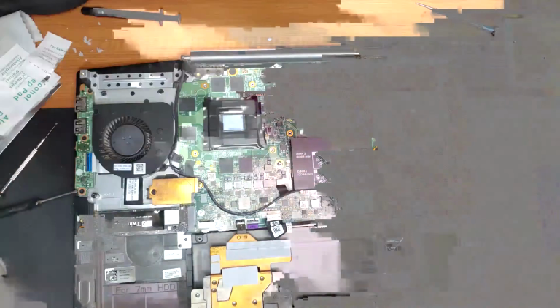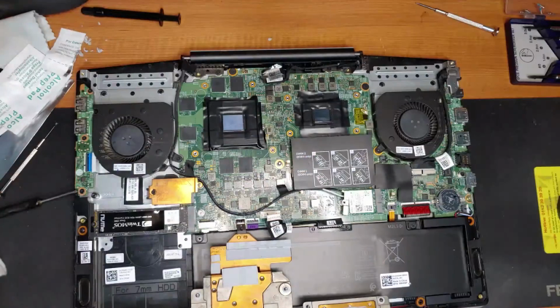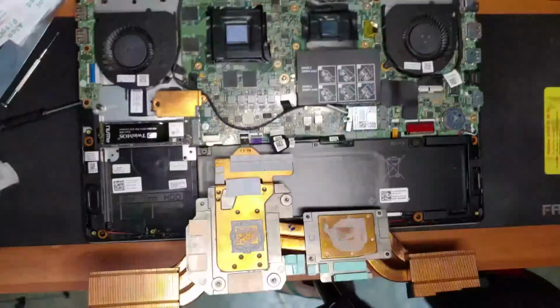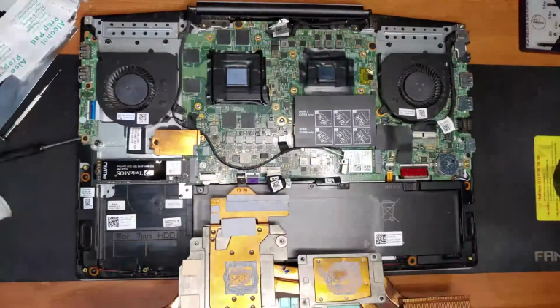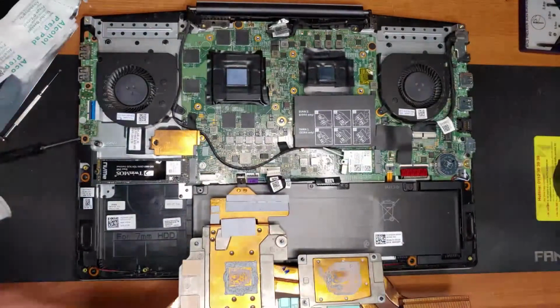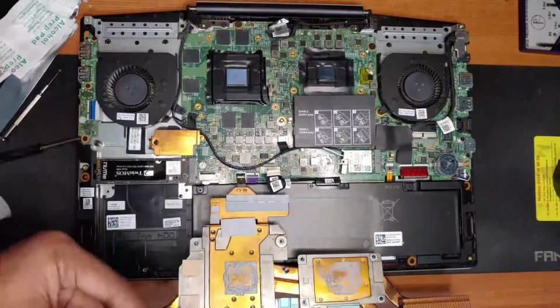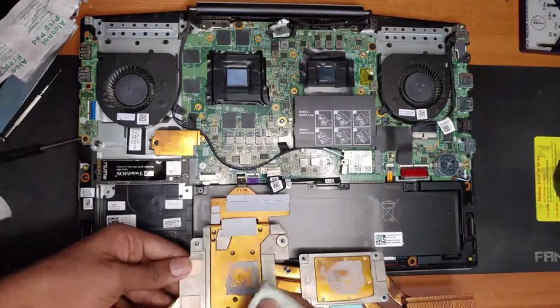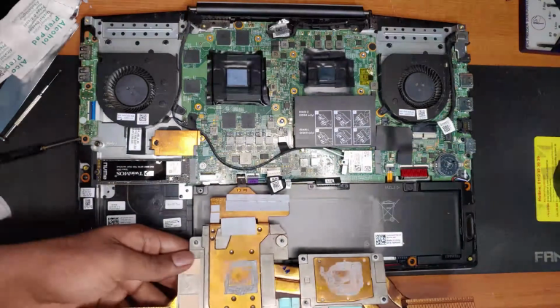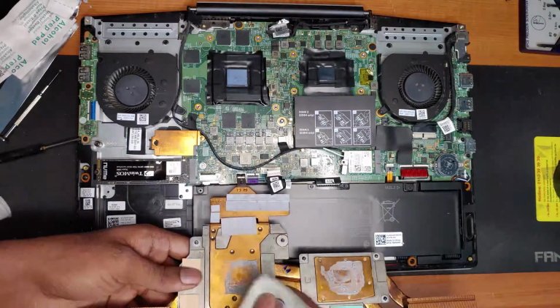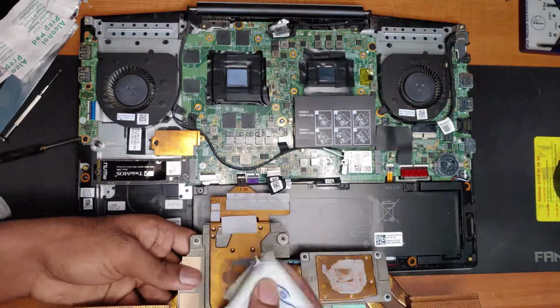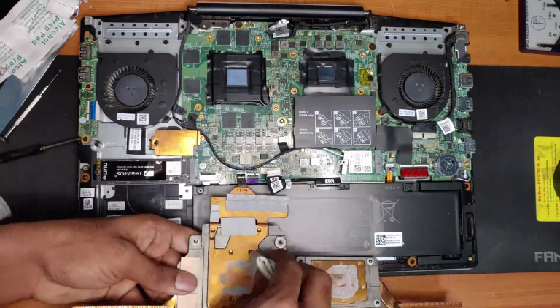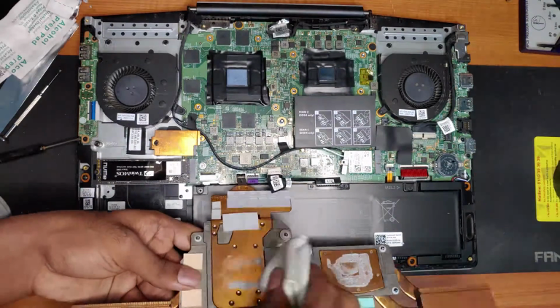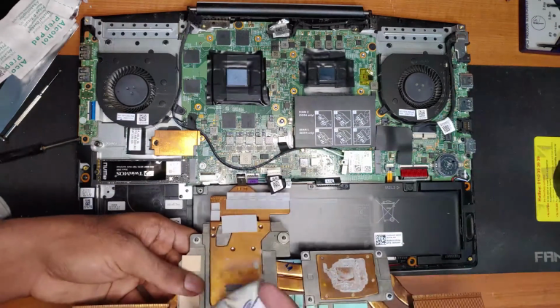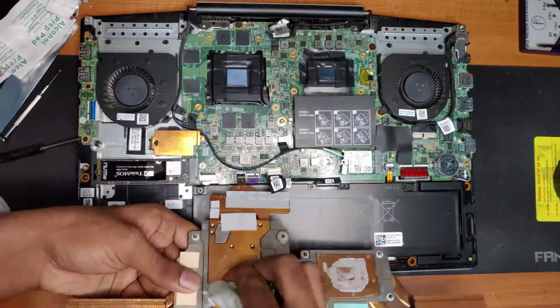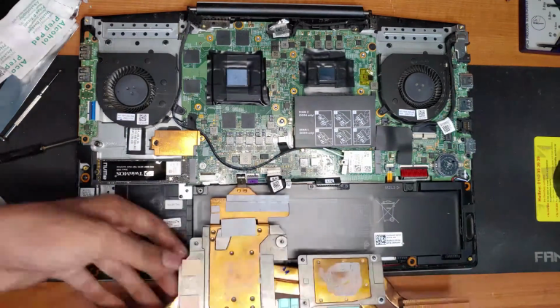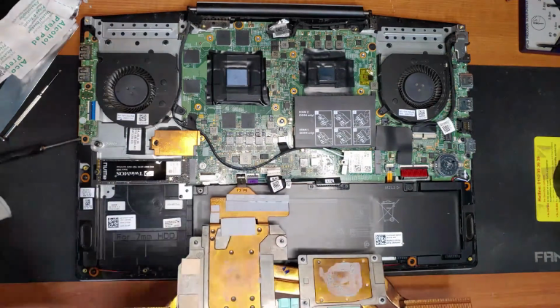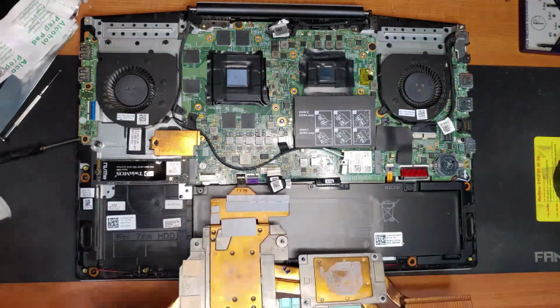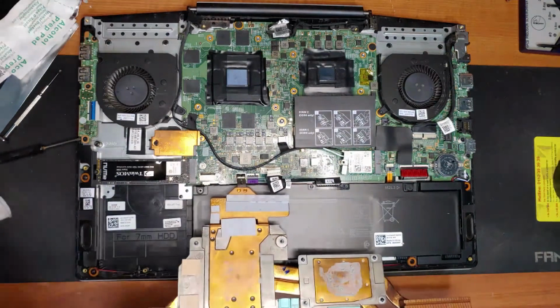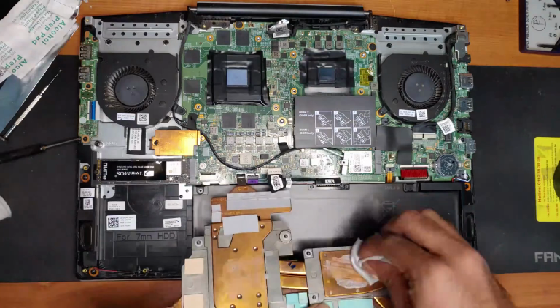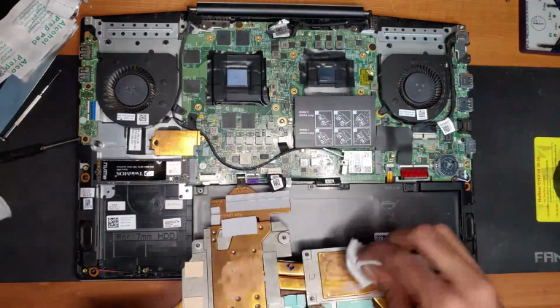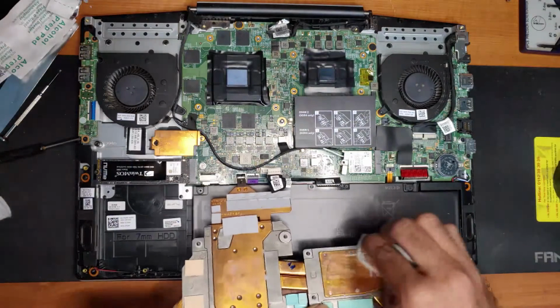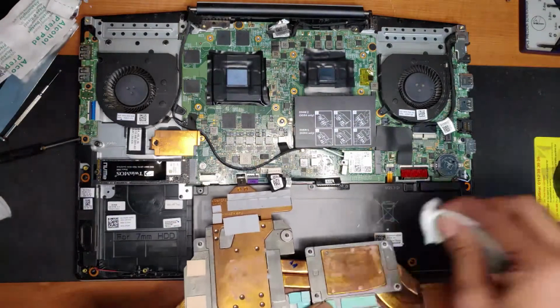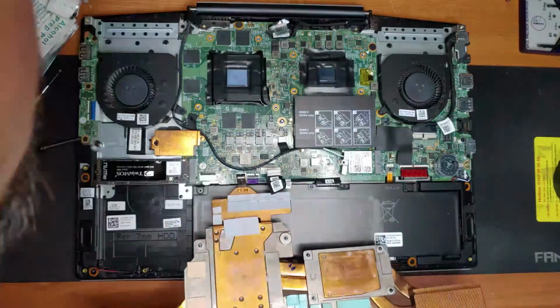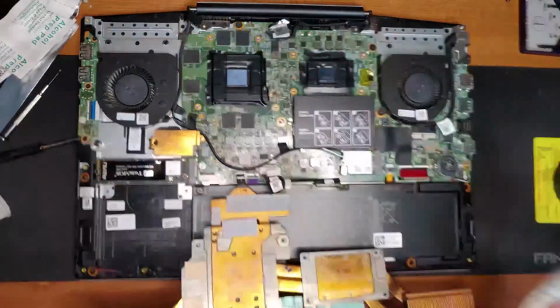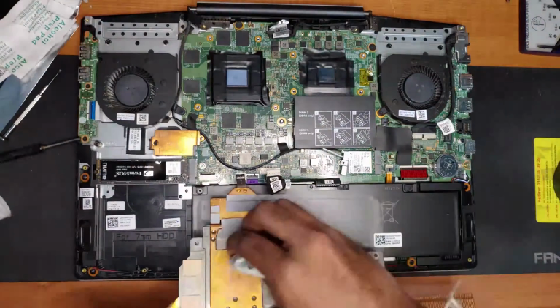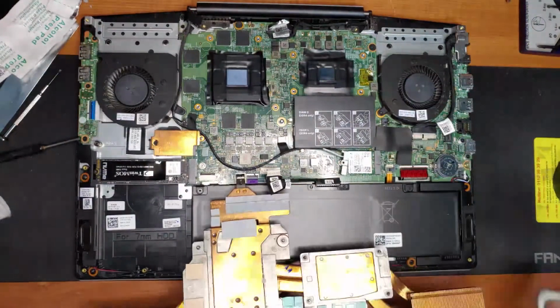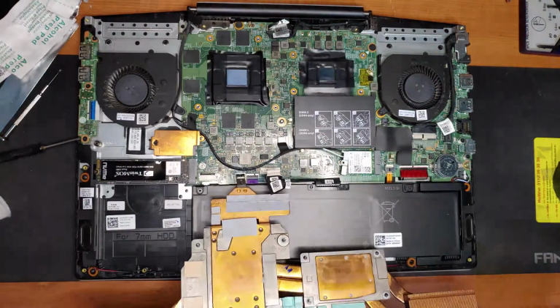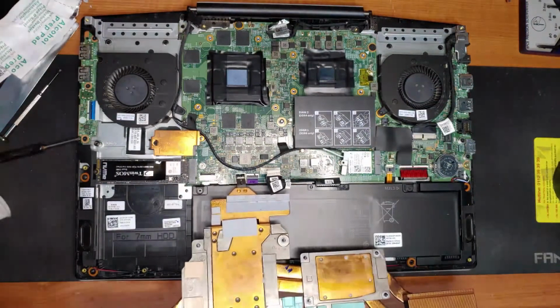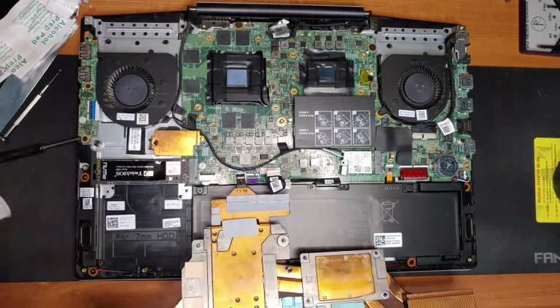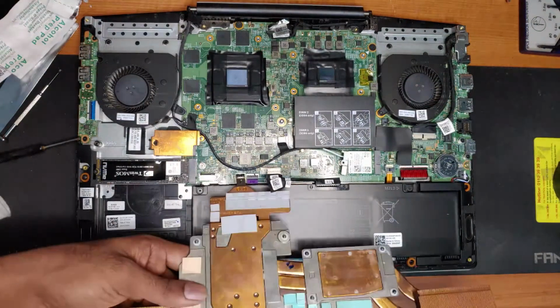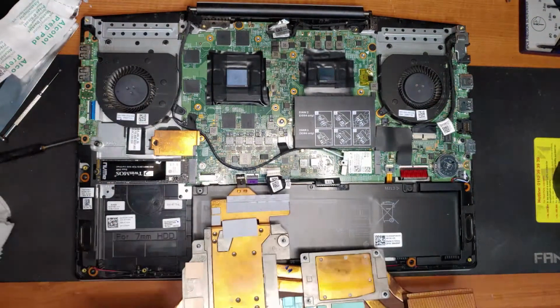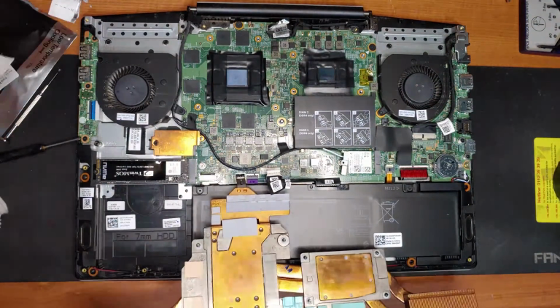Now I will clean up the heatsink as well. You need to apply liquid metal on this too. Just don't apply a large amount of liquid metal on this — just a little amount is enough to make contact with the CPU and GPU dies.